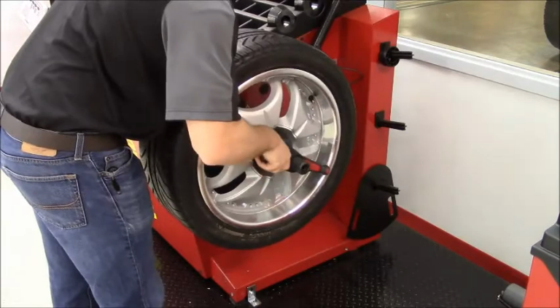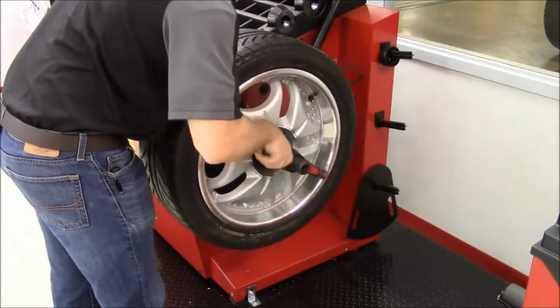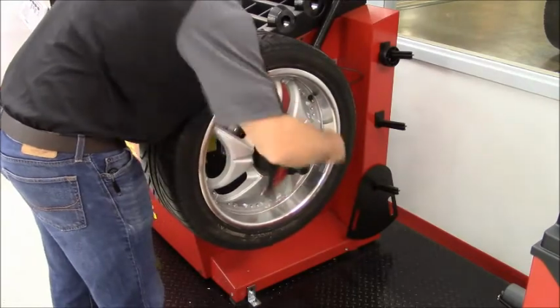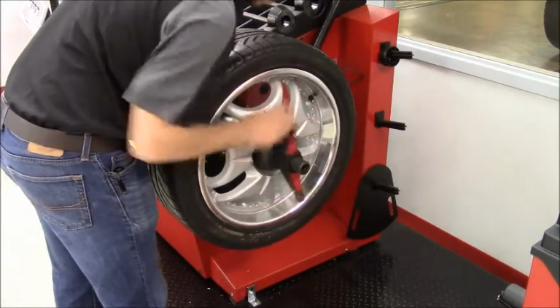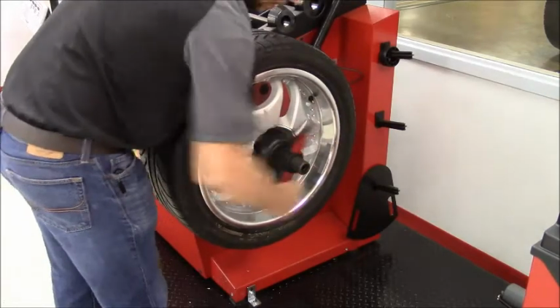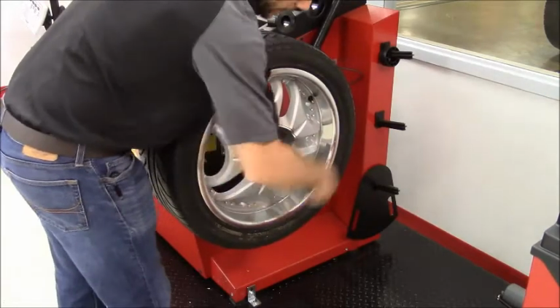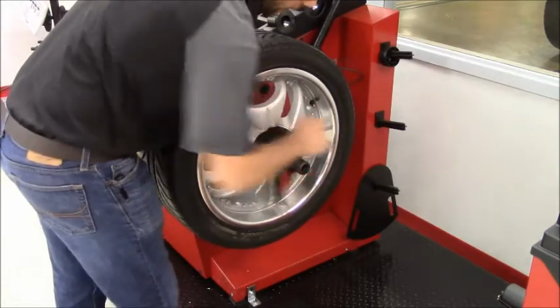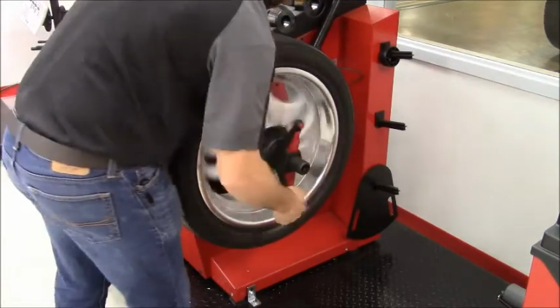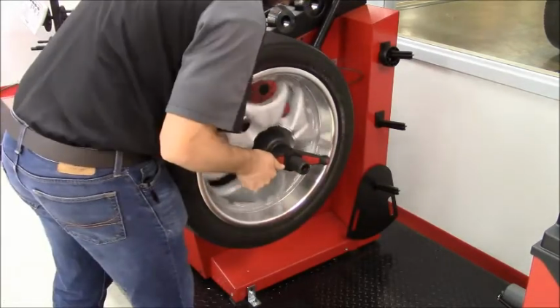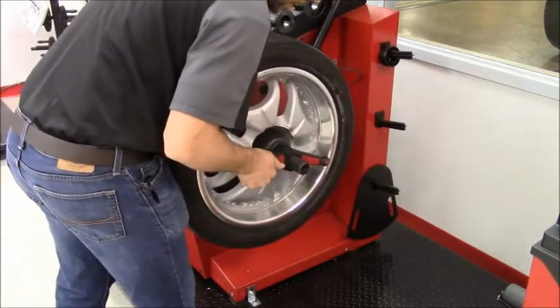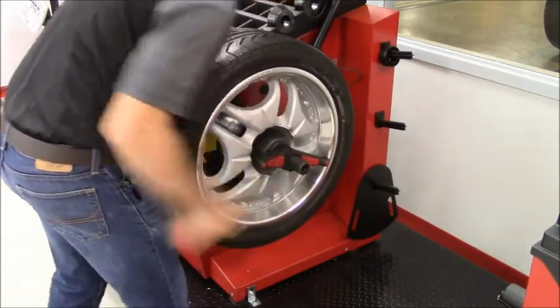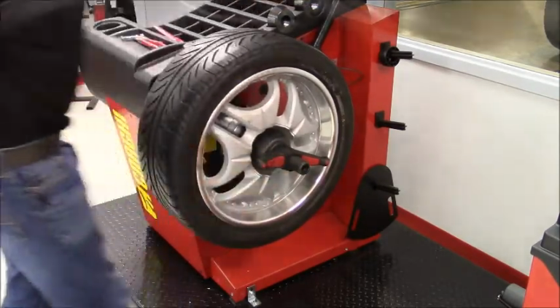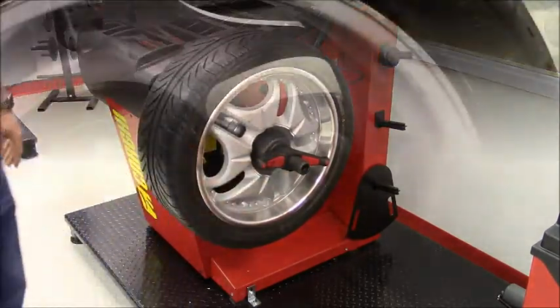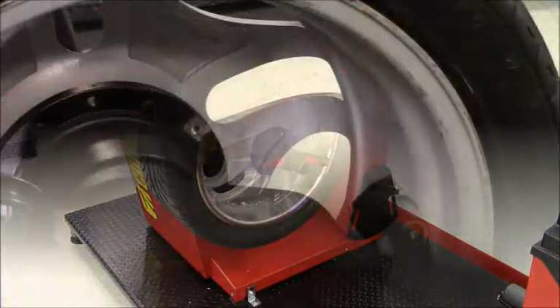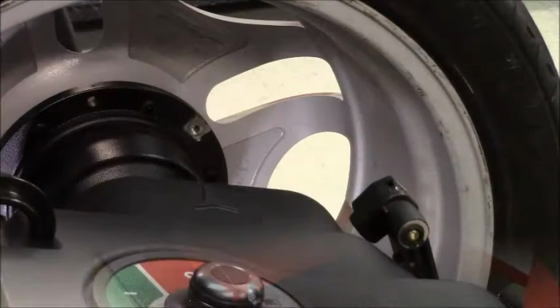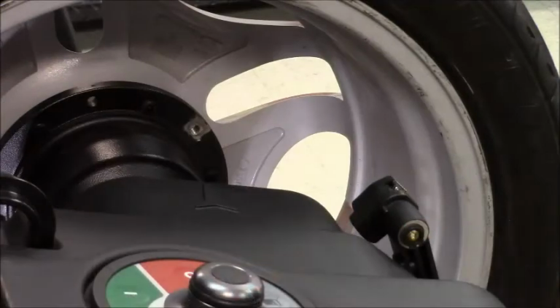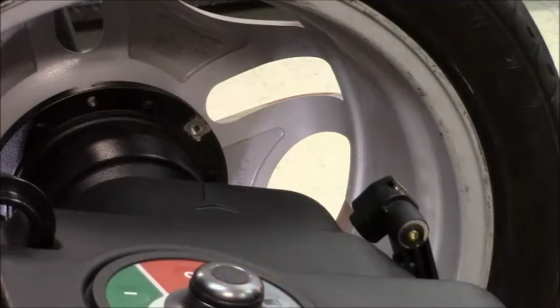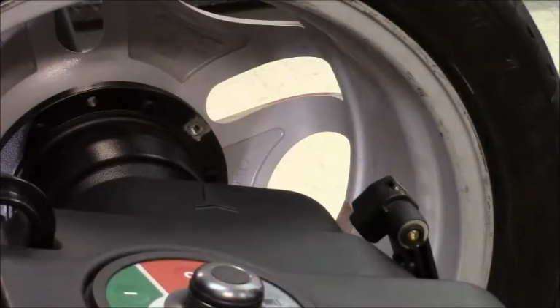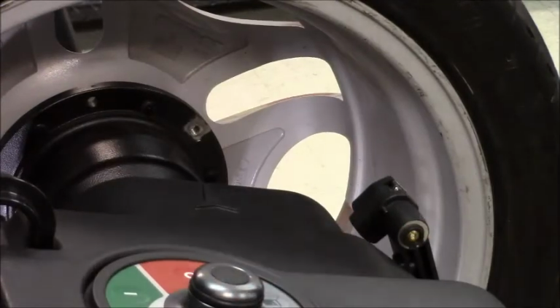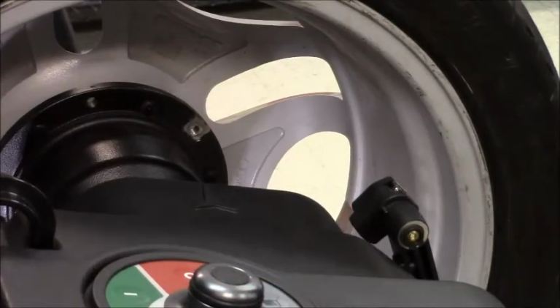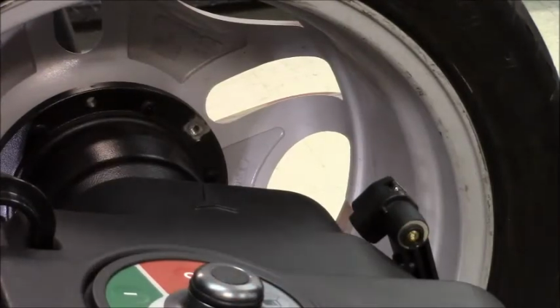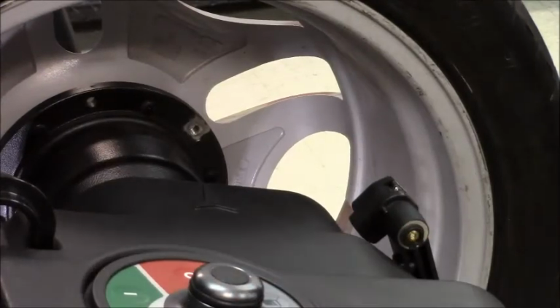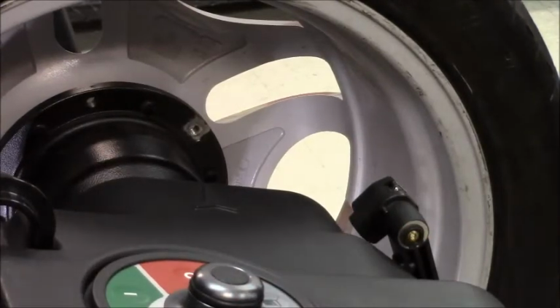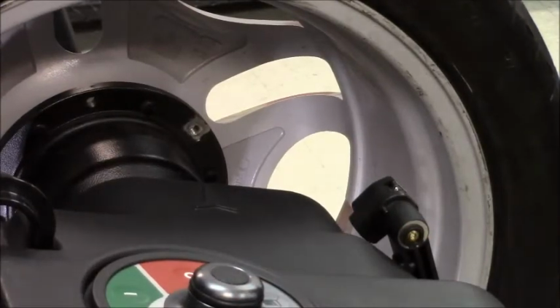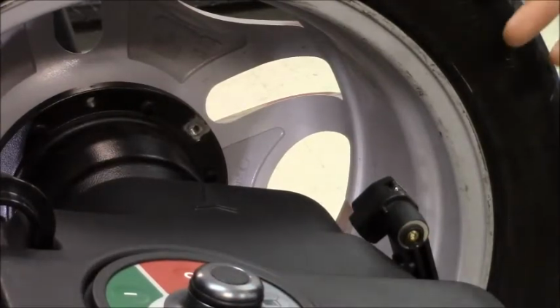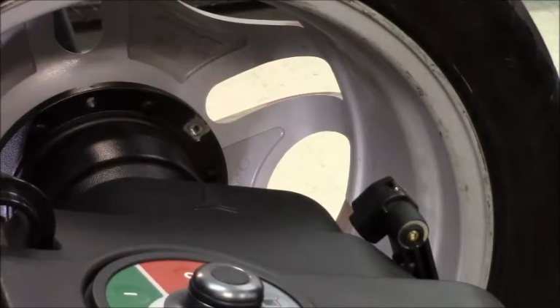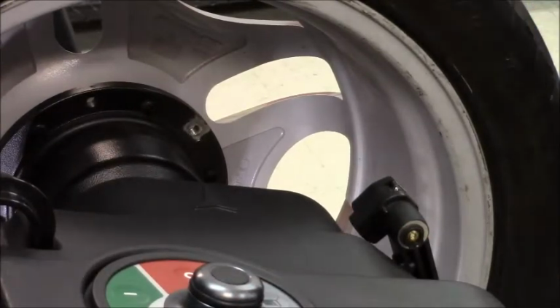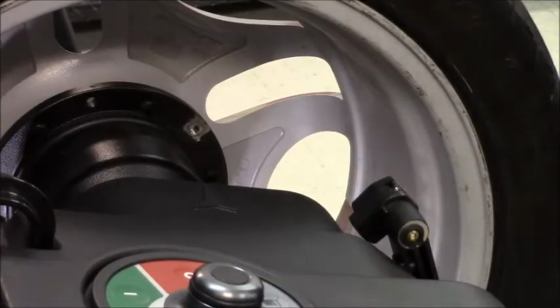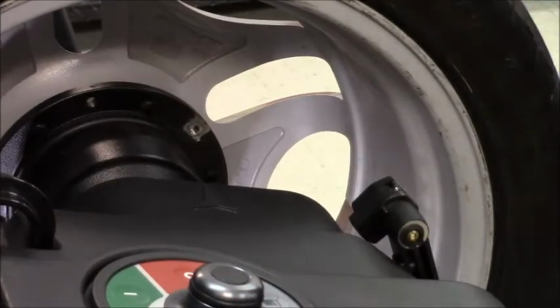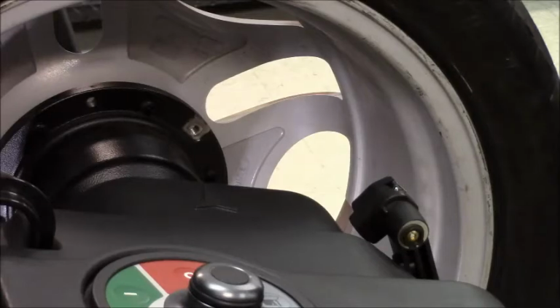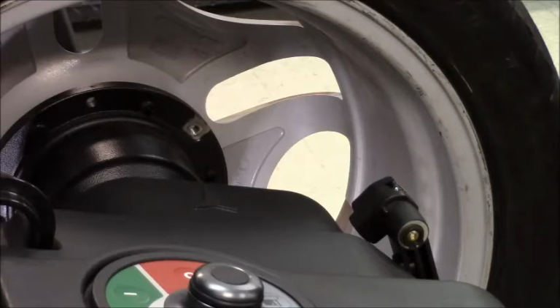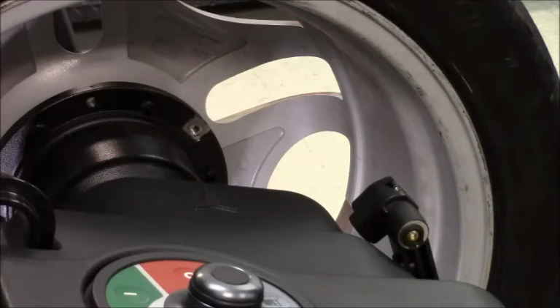We use our quick wing nut to lock the wheel — we are ready to go. Our wheel is locked in place. What I love about this machine is the simplicity and how fast it is.